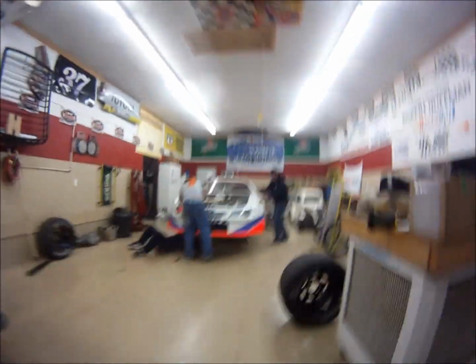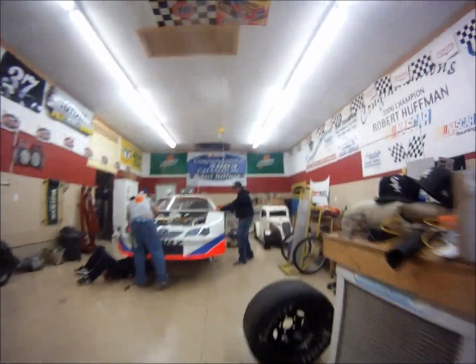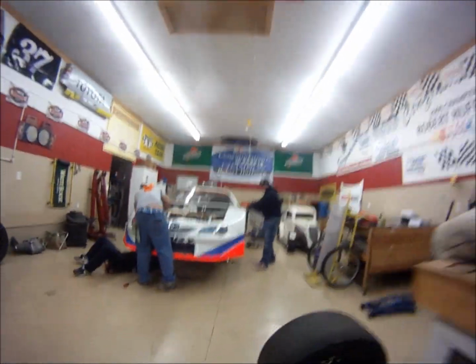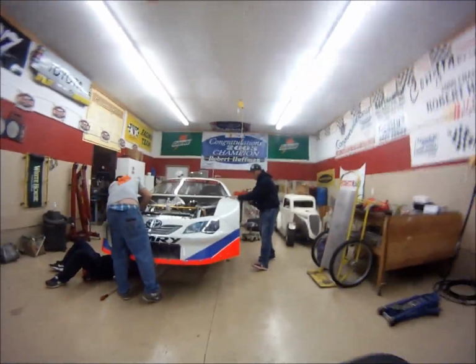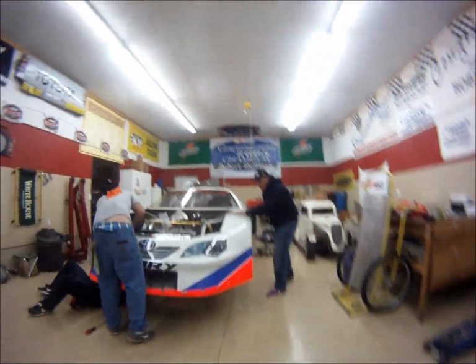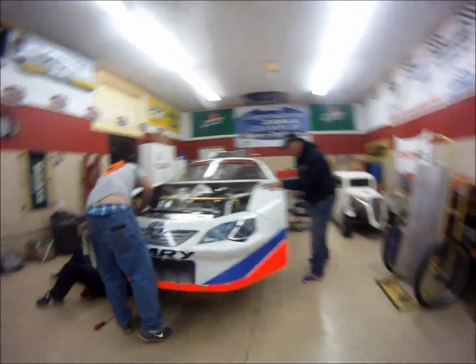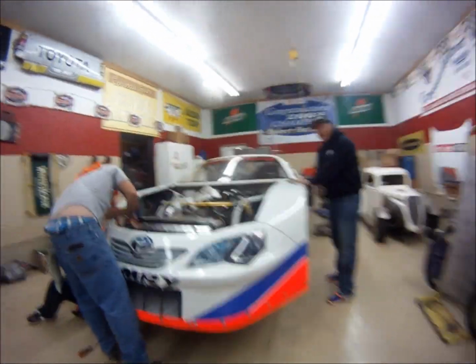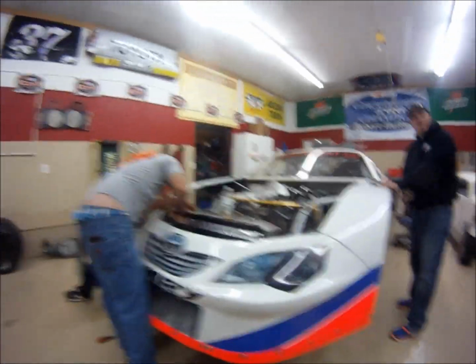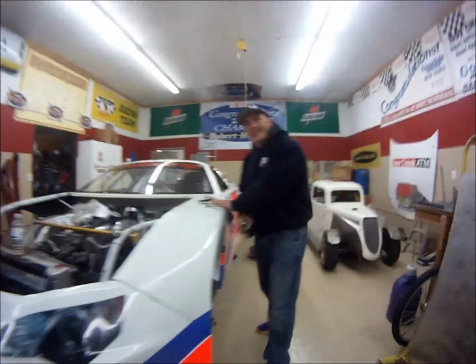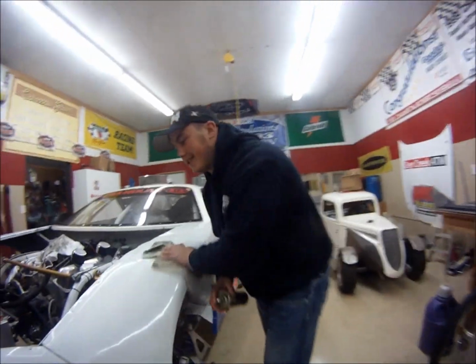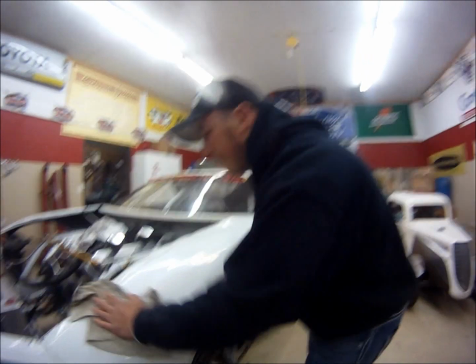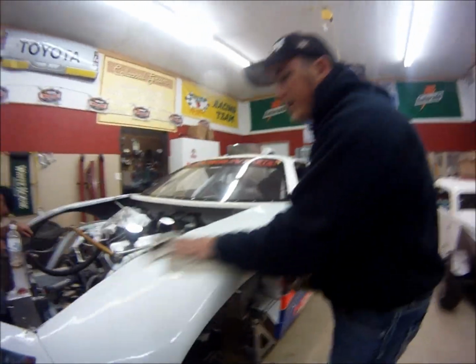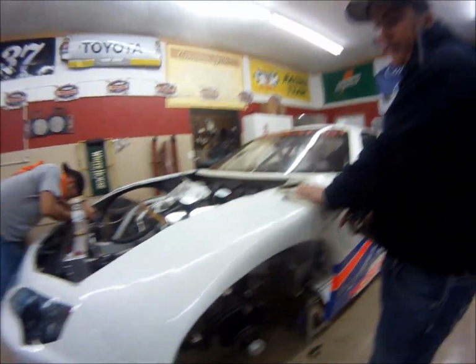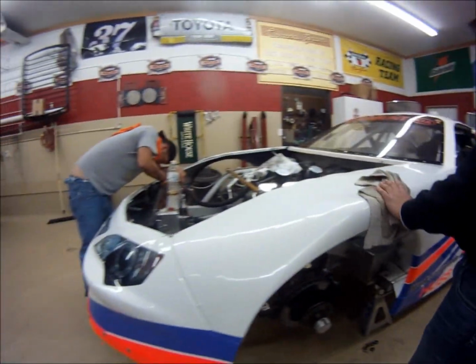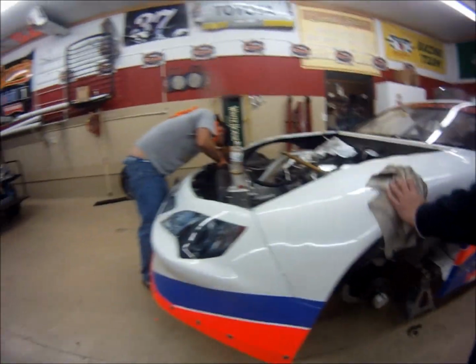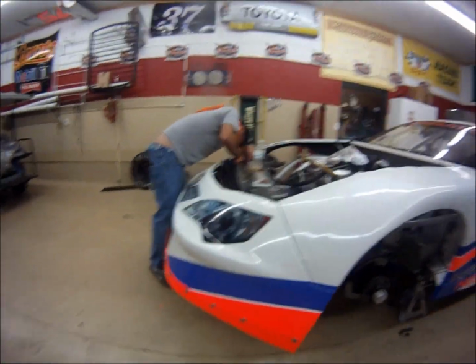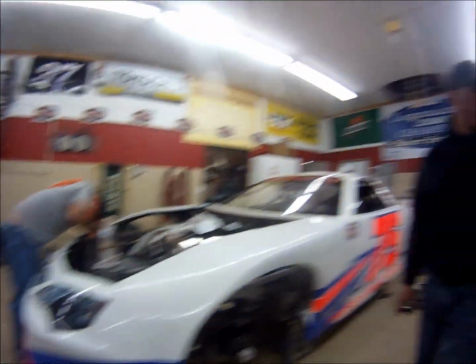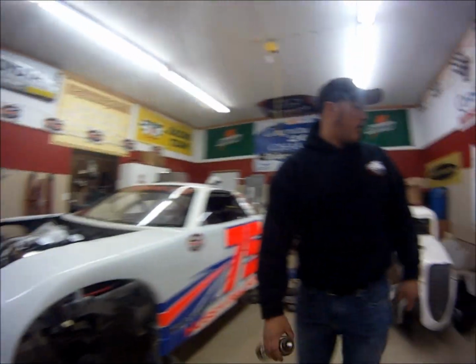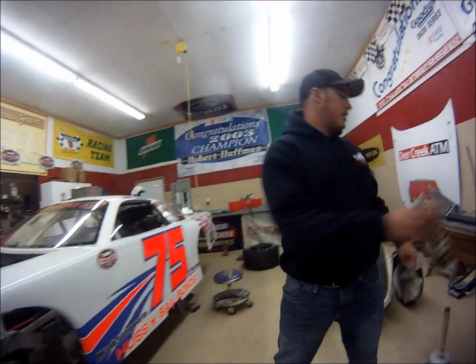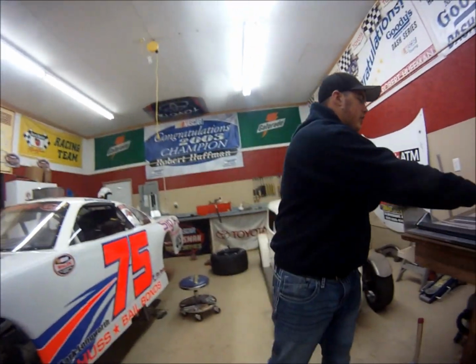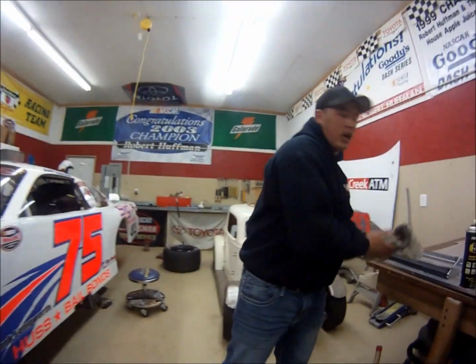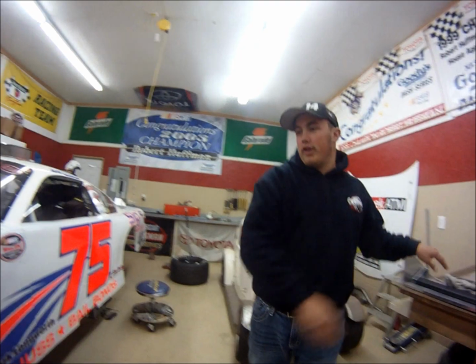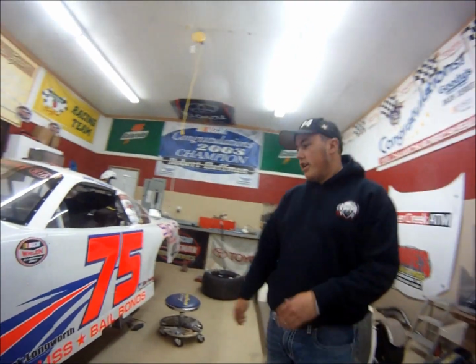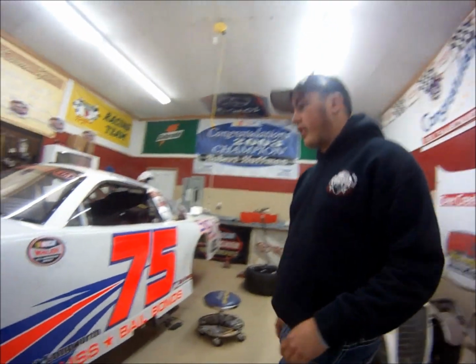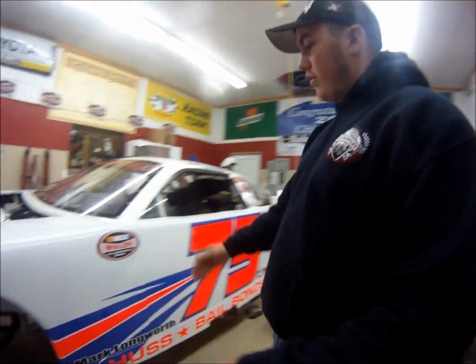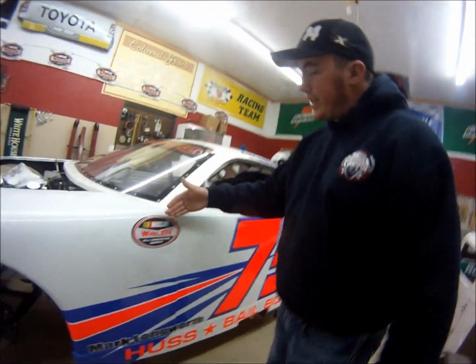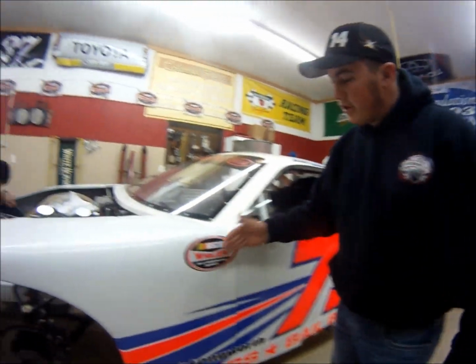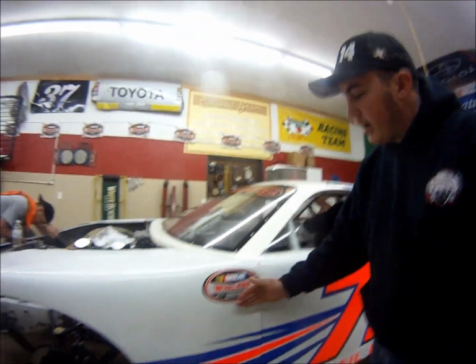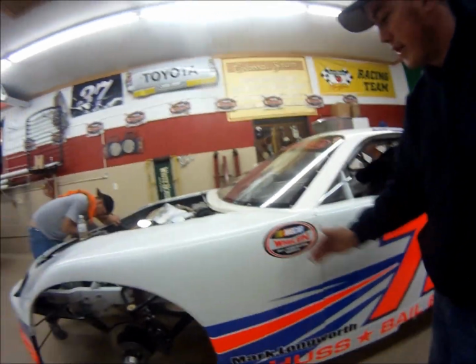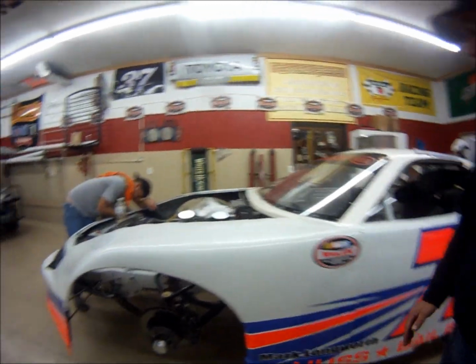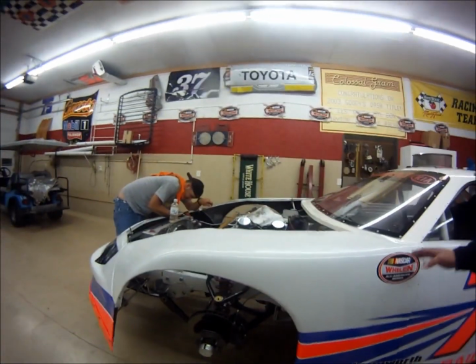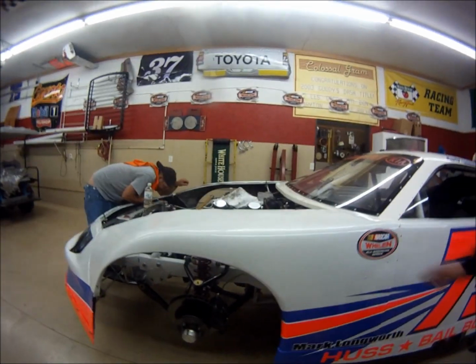What do we got working on in here? Hey man, we're just waxing this thing up, getting it ready for the next race. Hey, thanks for coming and checking out Huffman Racing. Let's go ahead and shop real quick. Here's our car. We run the NASCAR Wheeler All-American Series Limited Late Model.